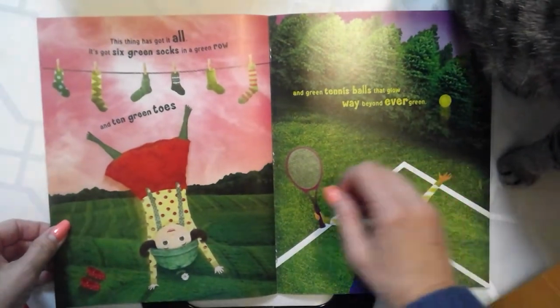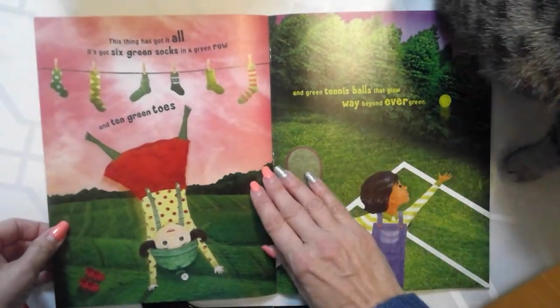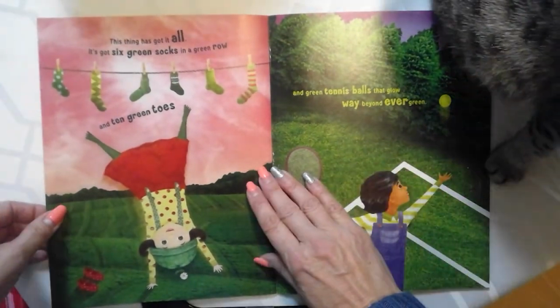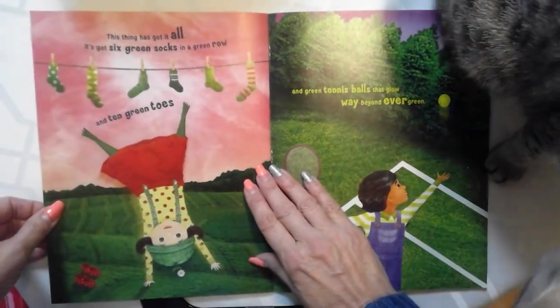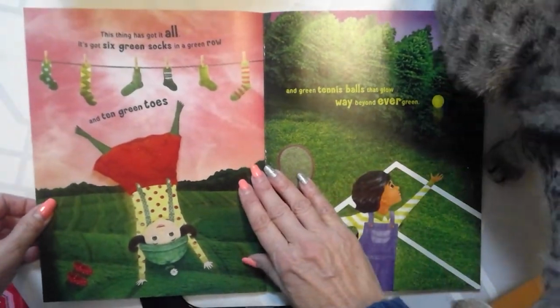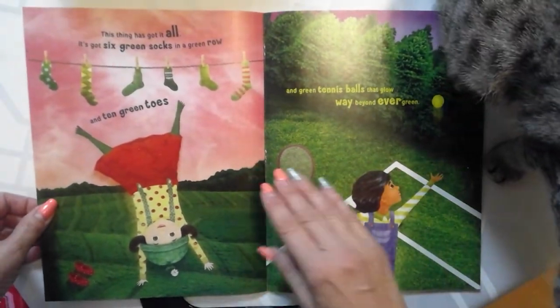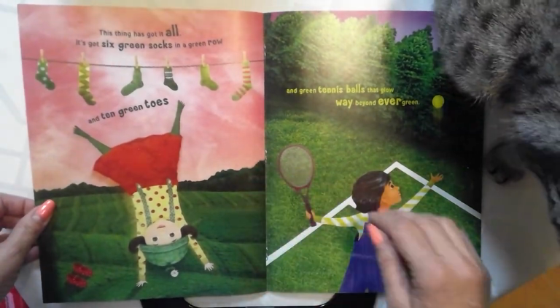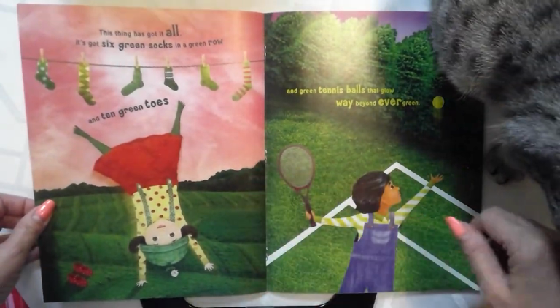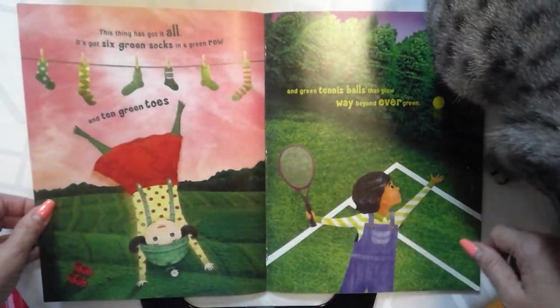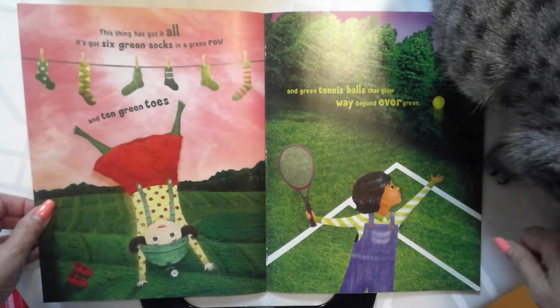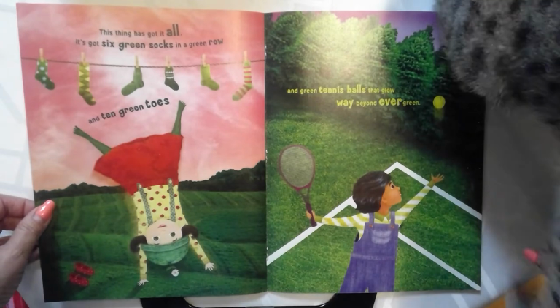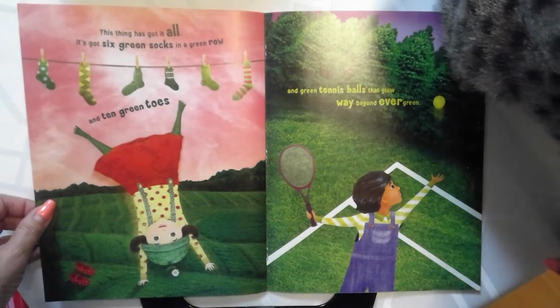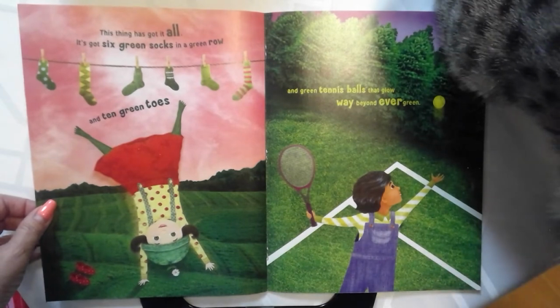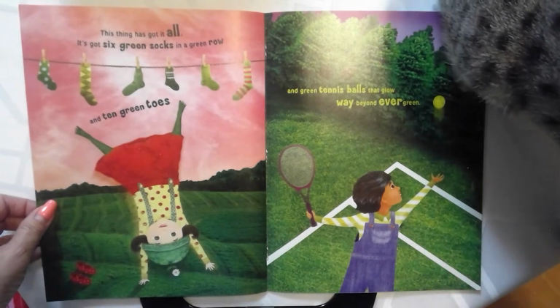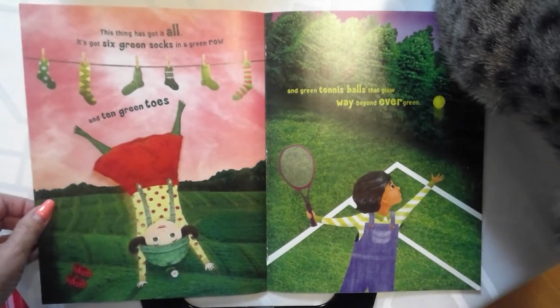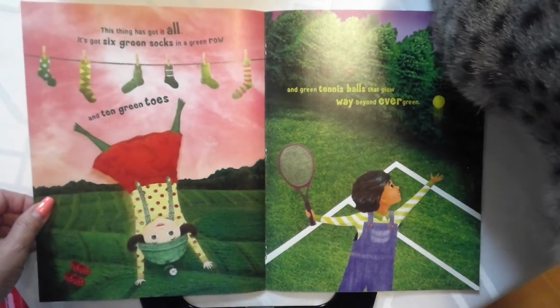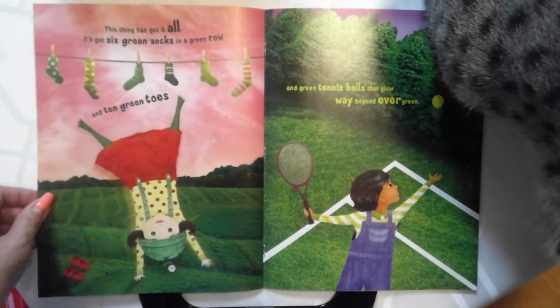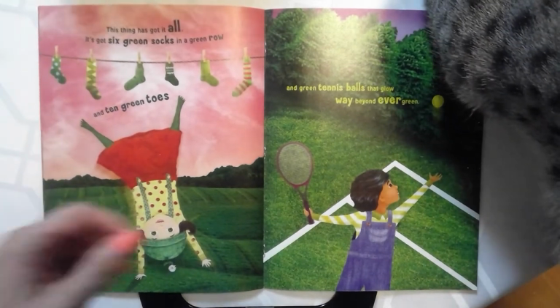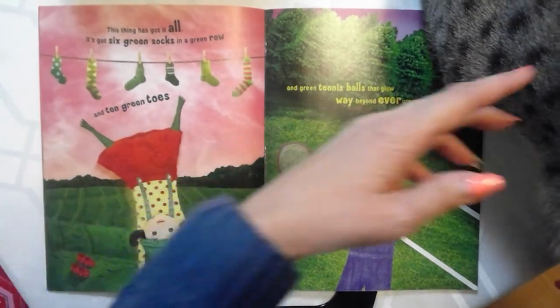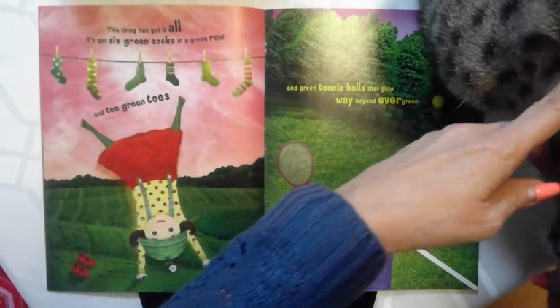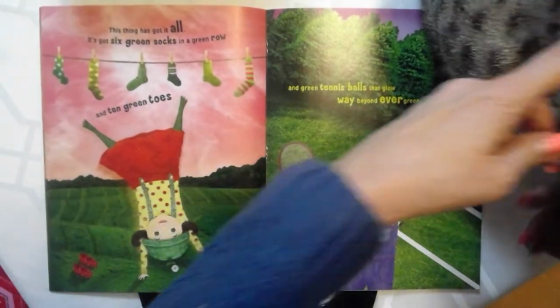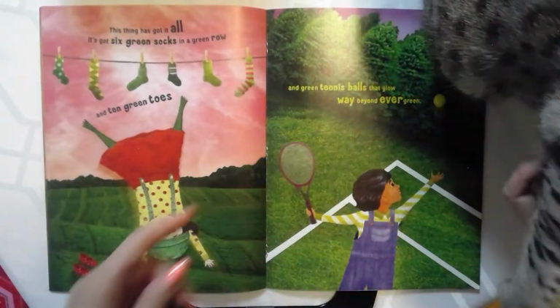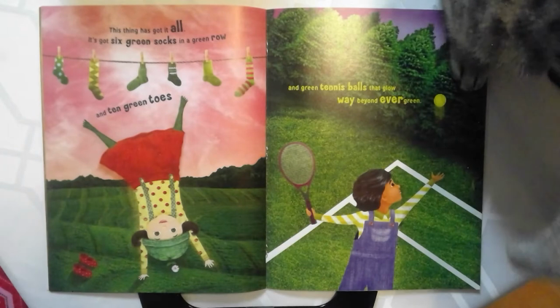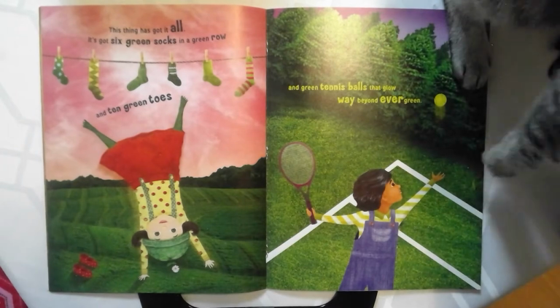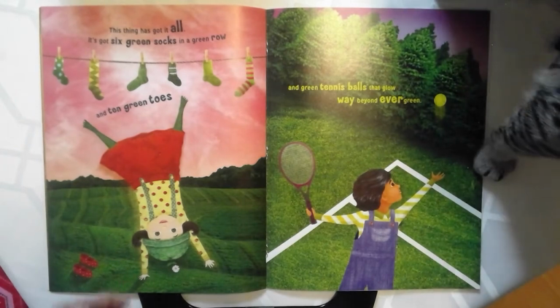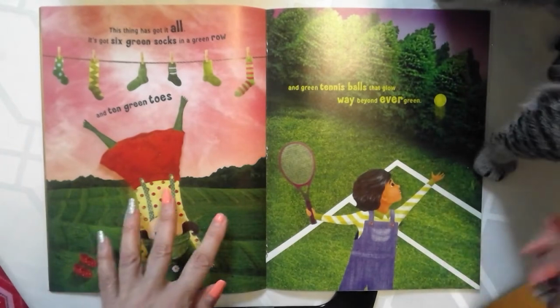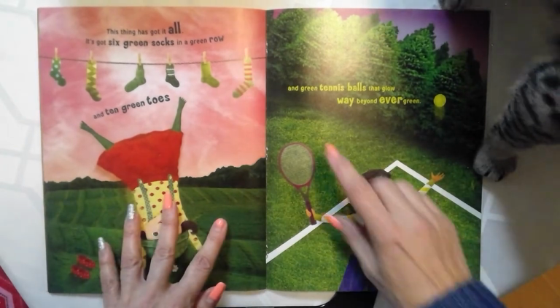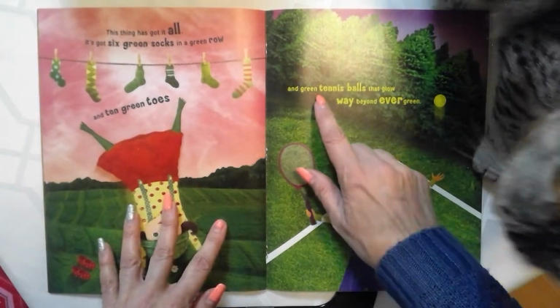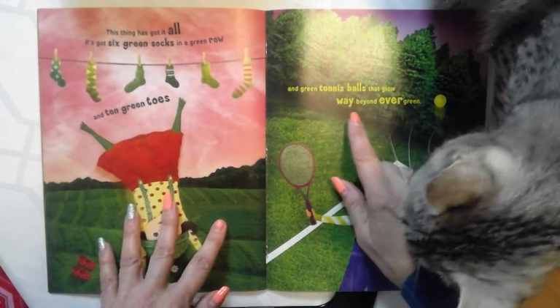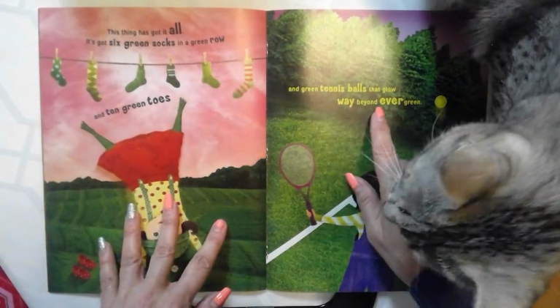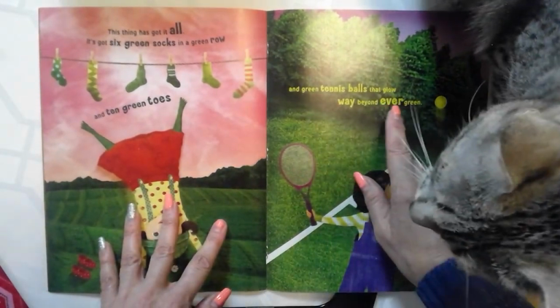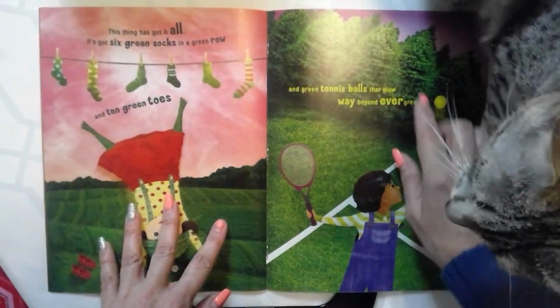This thing has got it all. It's got six green socks in a green row and ten green toes and green tennis balls that glow way beyond evergreen.